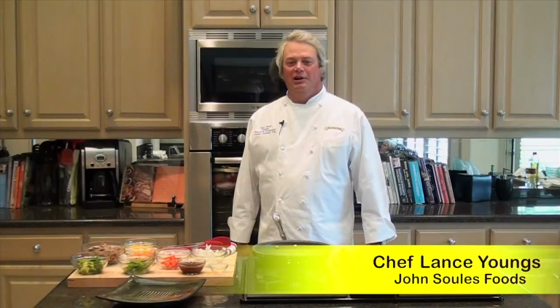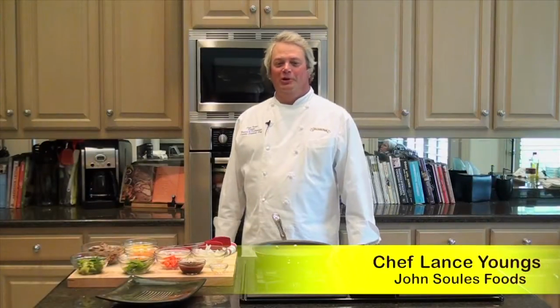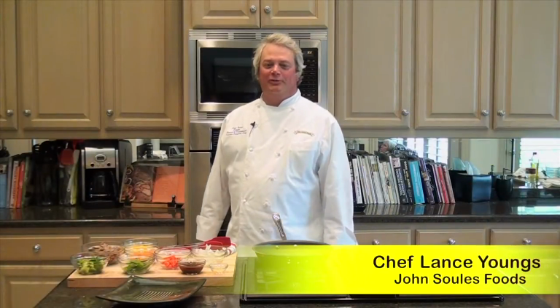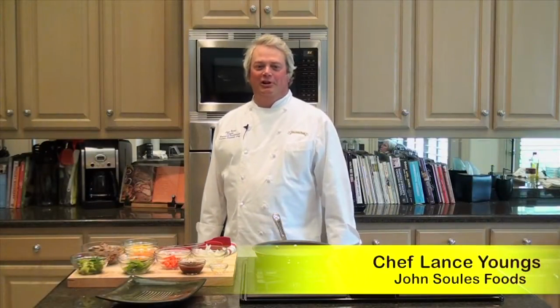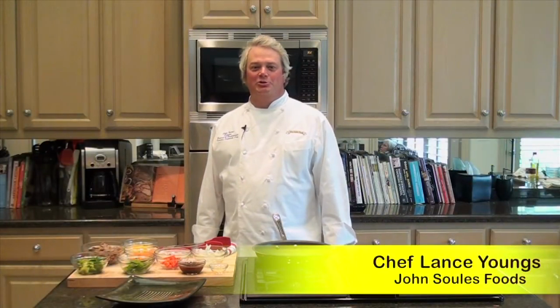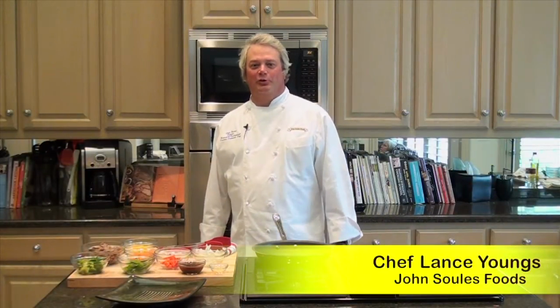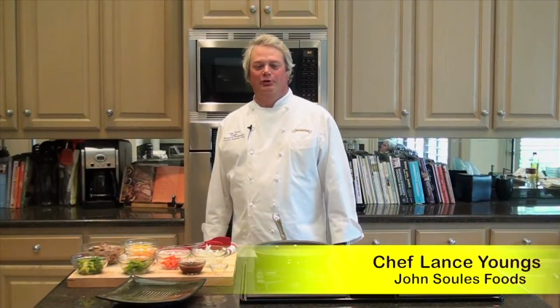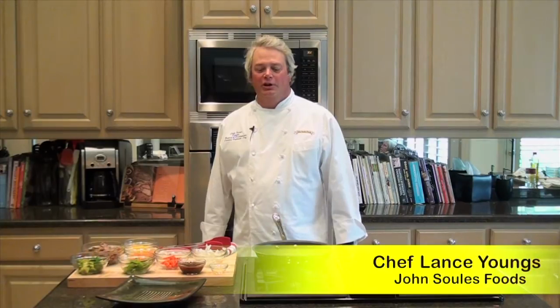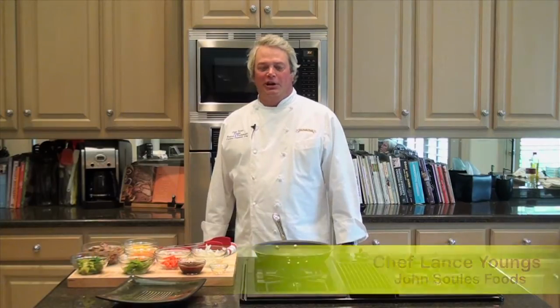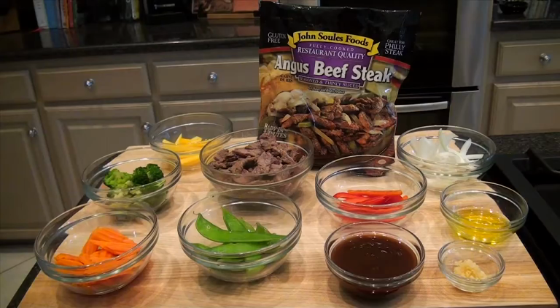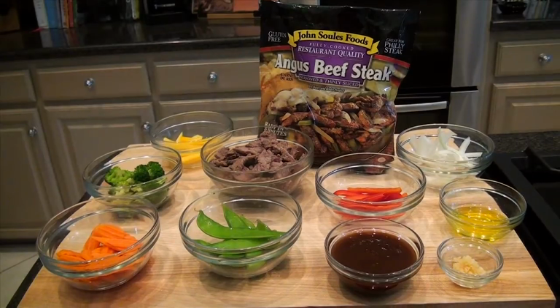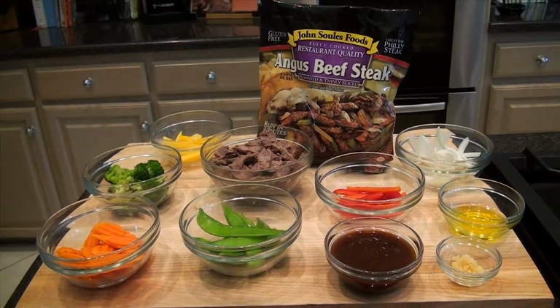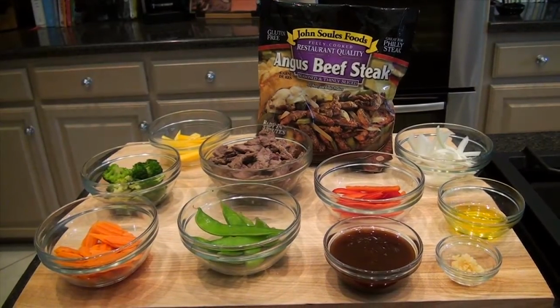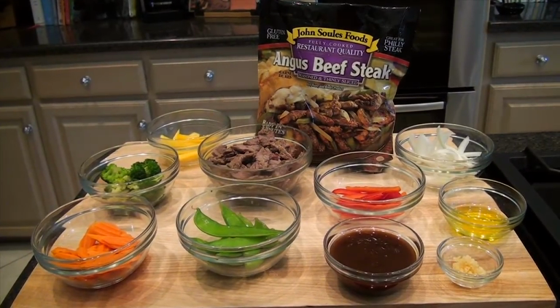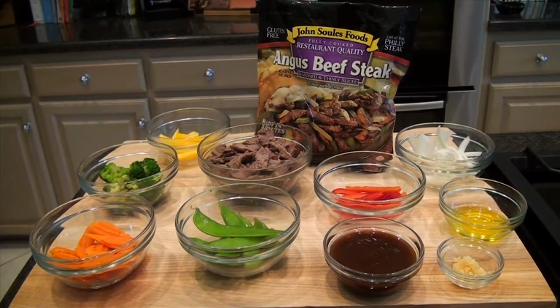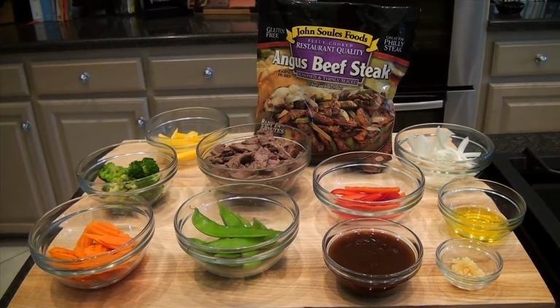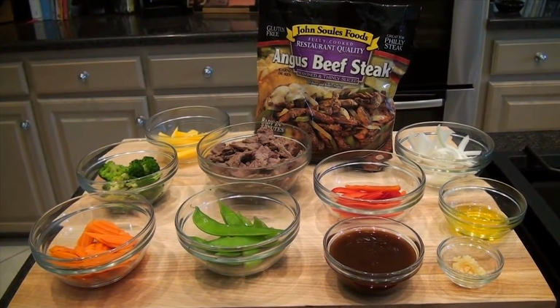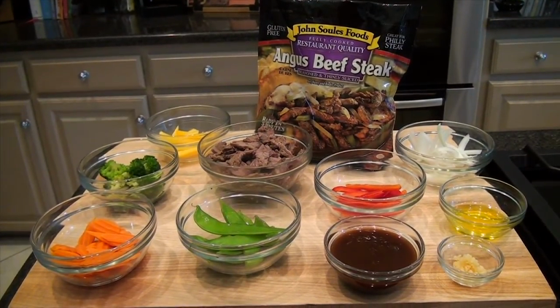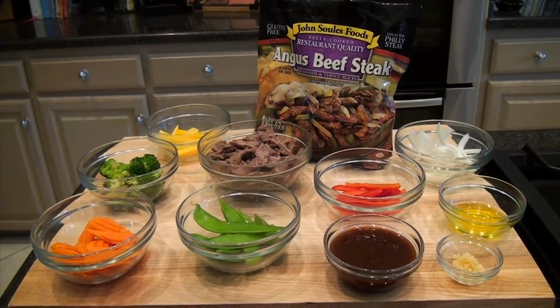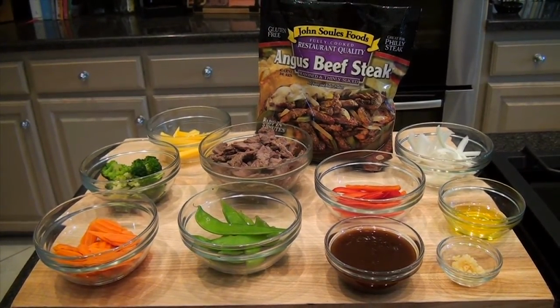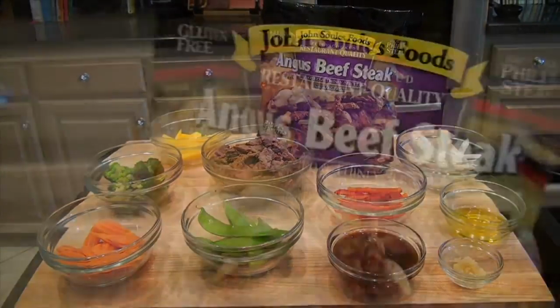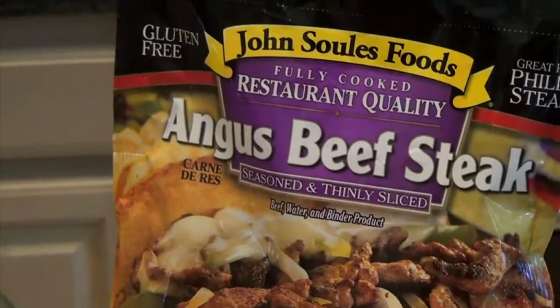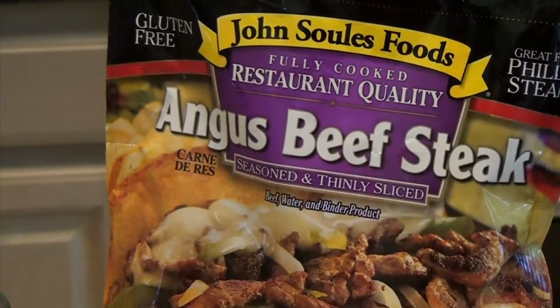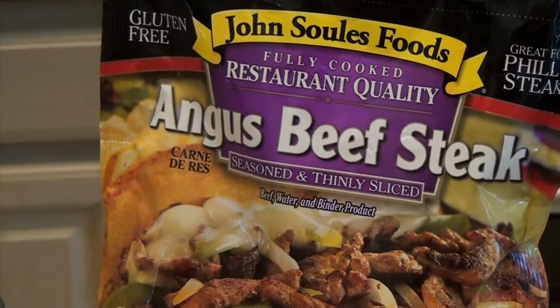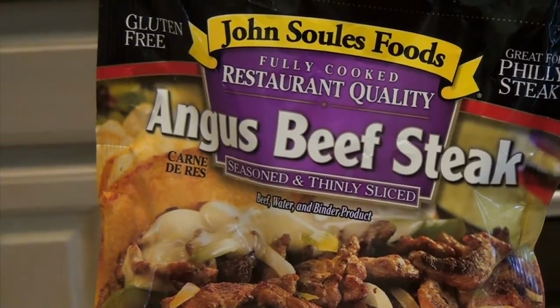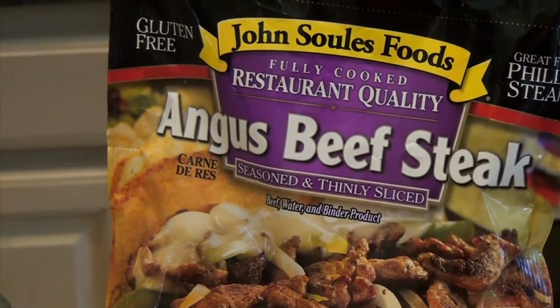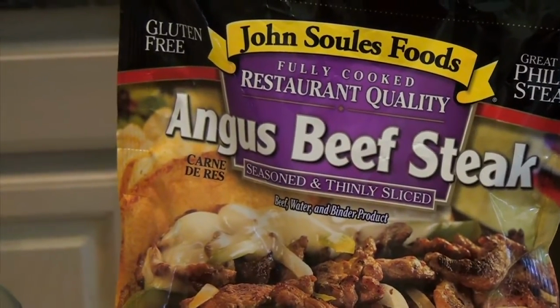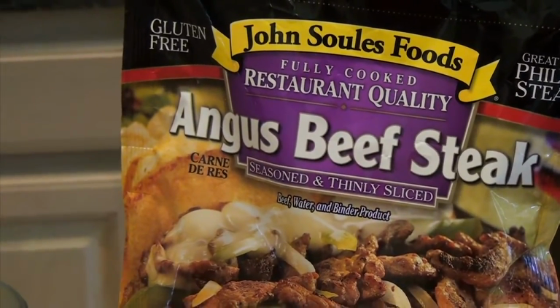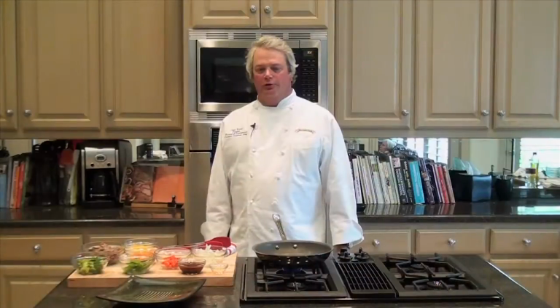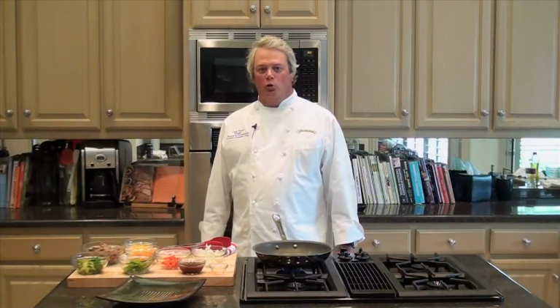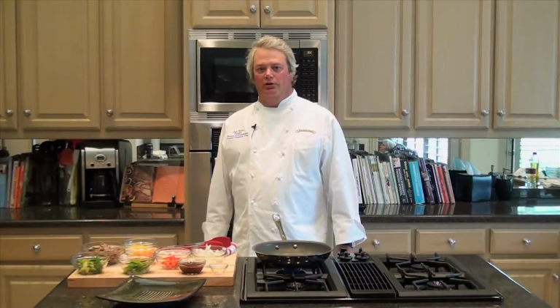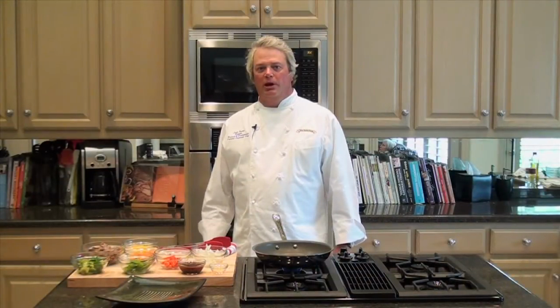Hello, I'm Chef Lance Youngs with John Soles Foods. Today we're going to take a few minutes just to show you how to make a quick and easy stir-fry featuring our Angus beefsteak, which is a thinly sliced beef, fully cooked and prepared. So this is a real quick dish for you to make.